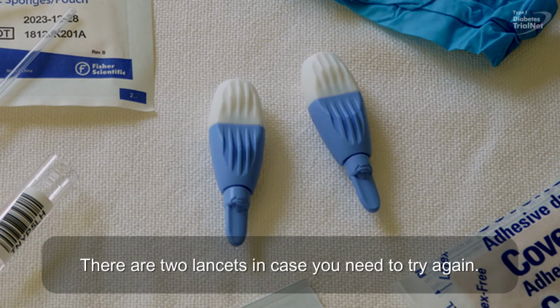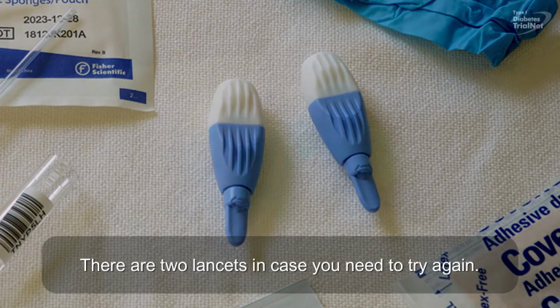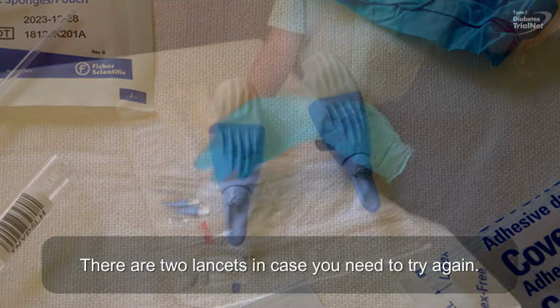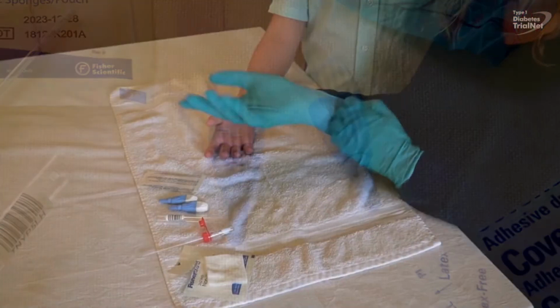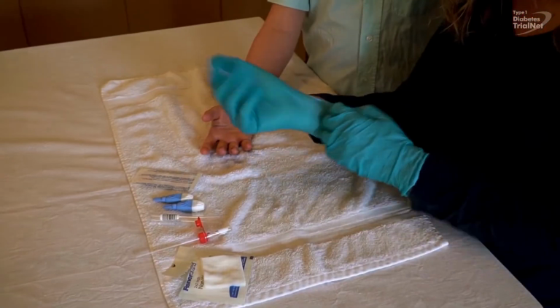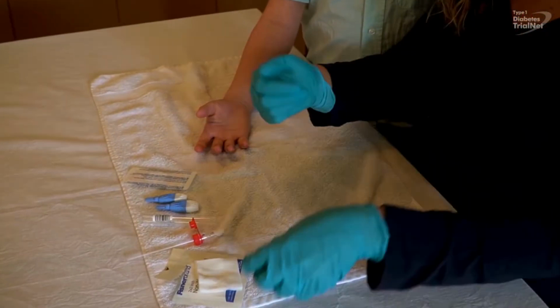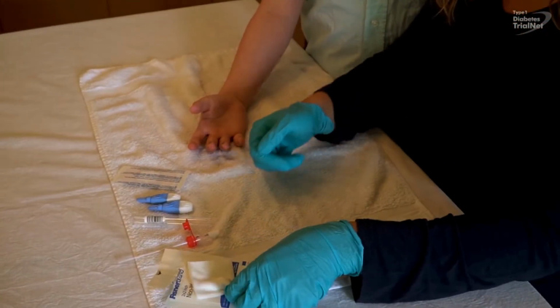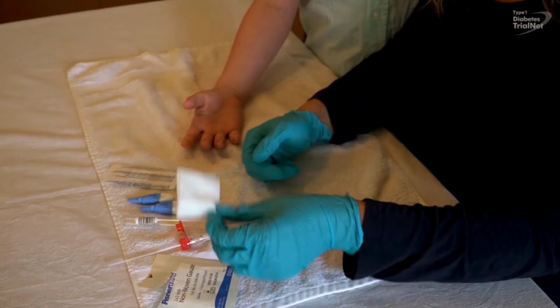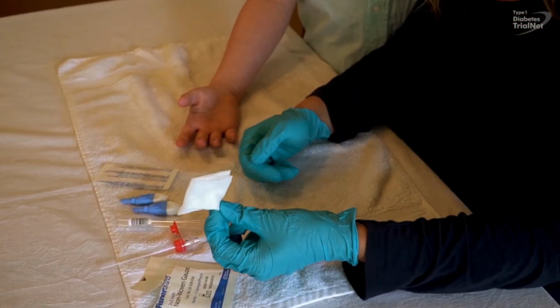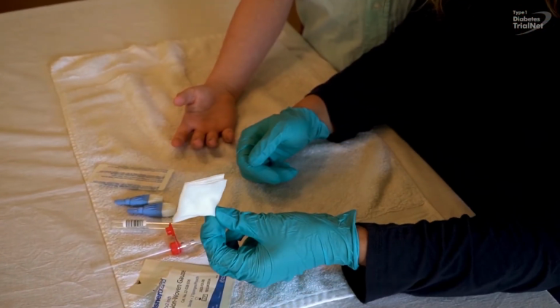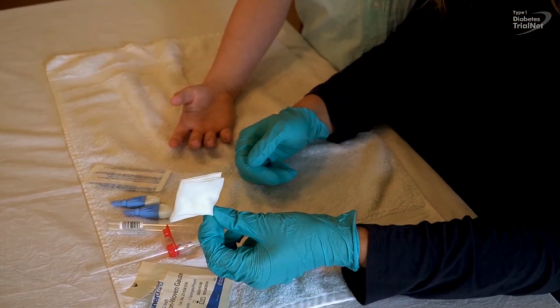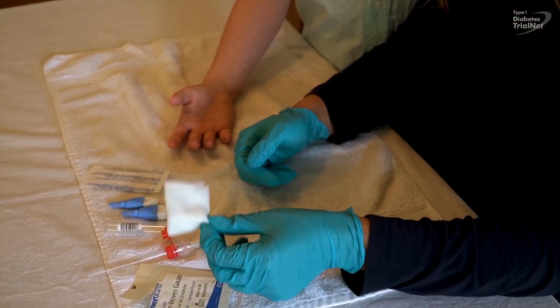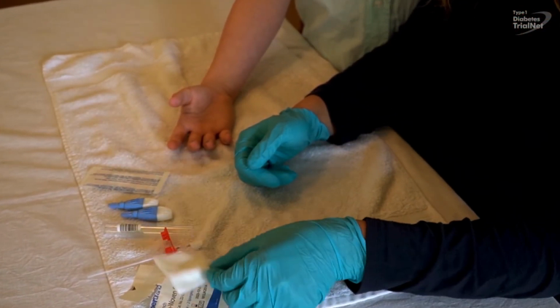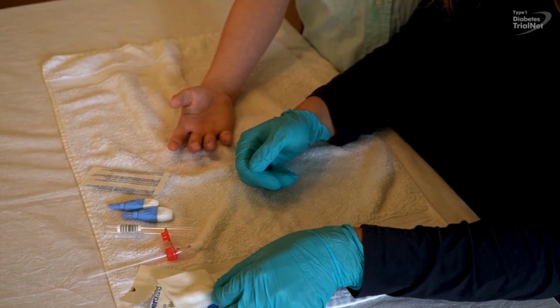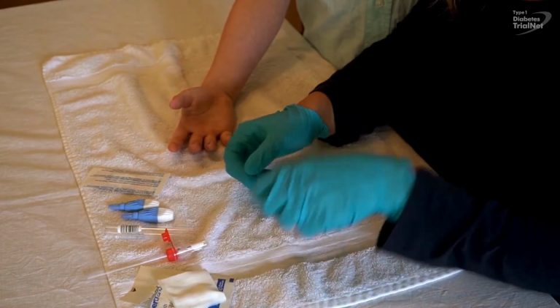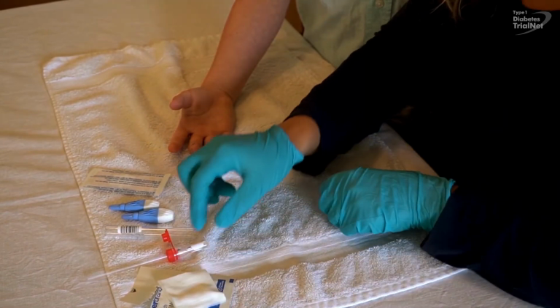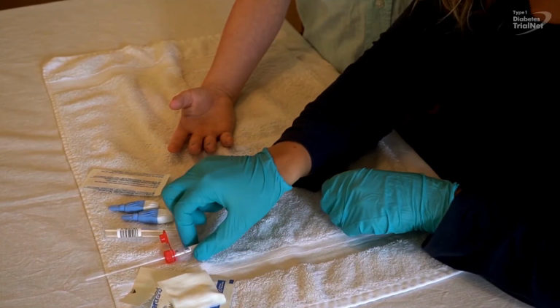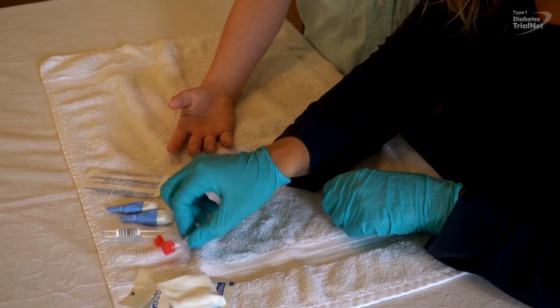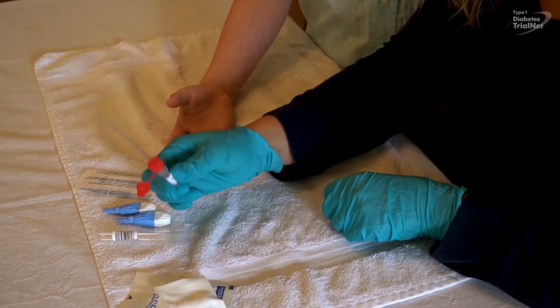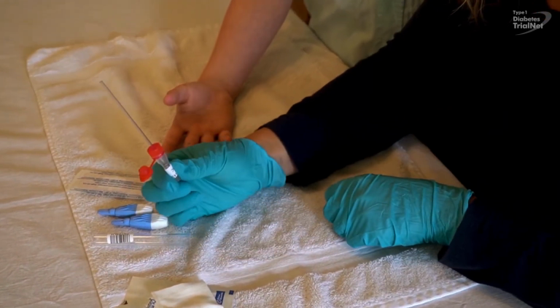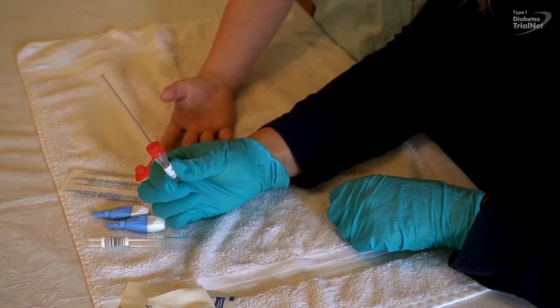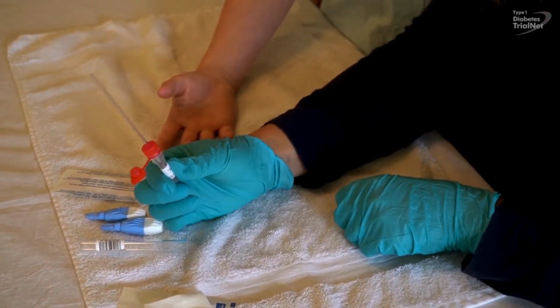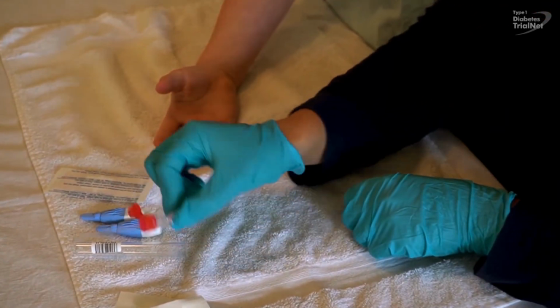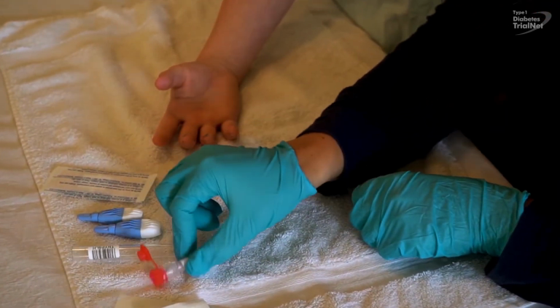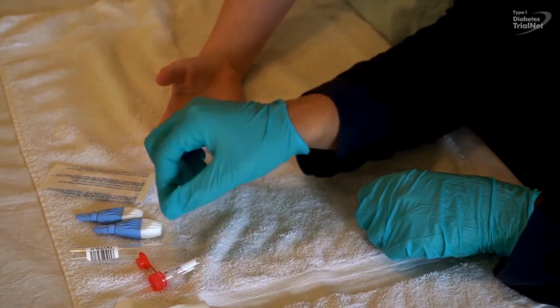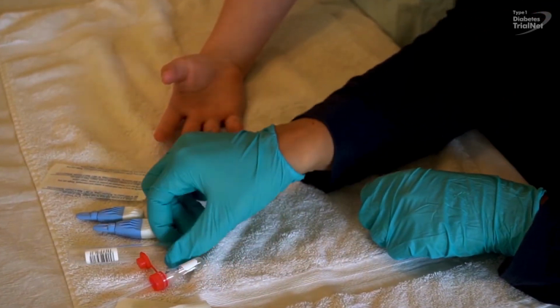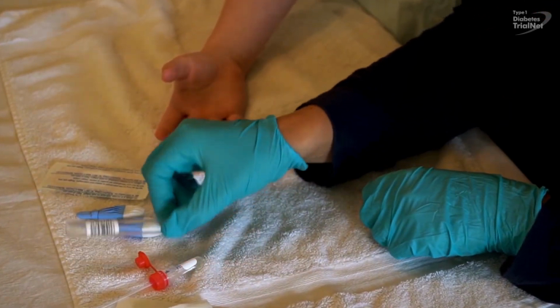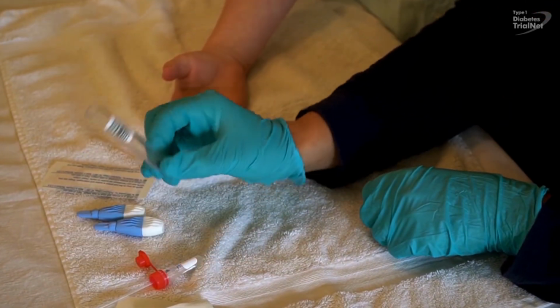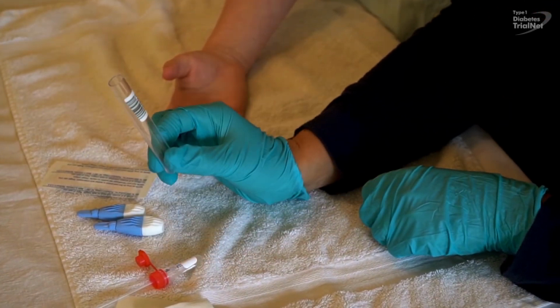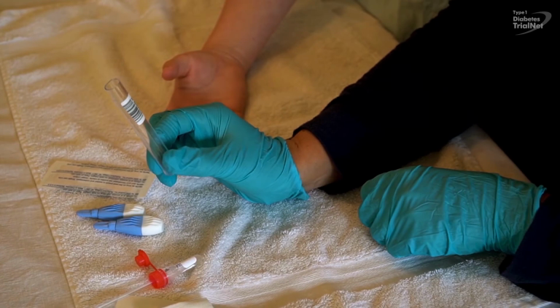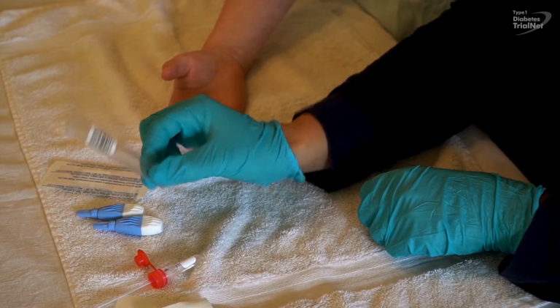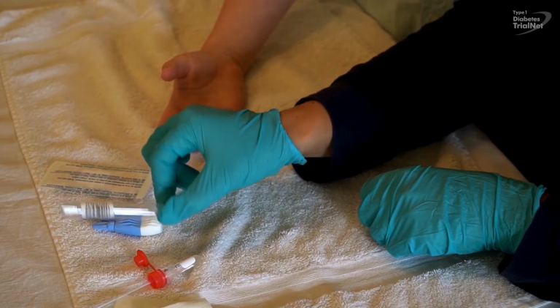Put on the gloves and have a gauze swab handy. Please also have ready the blood collection tube with the straw and the barcoded test tube holder.